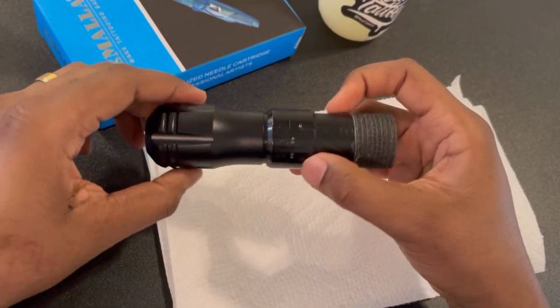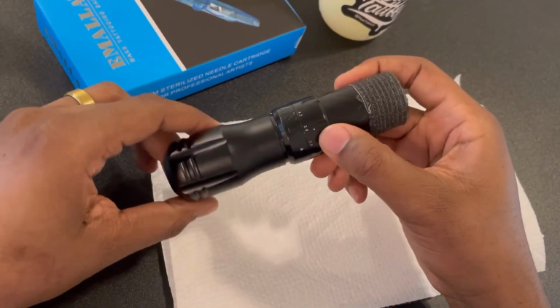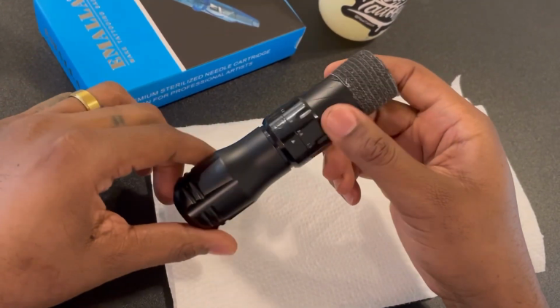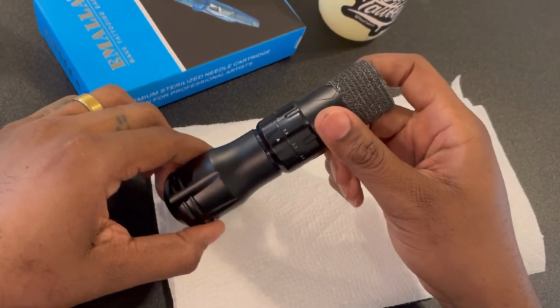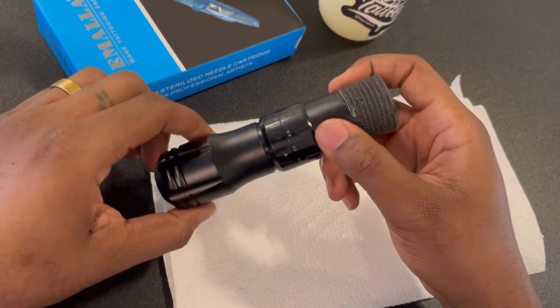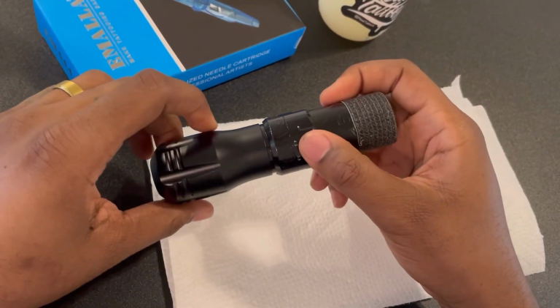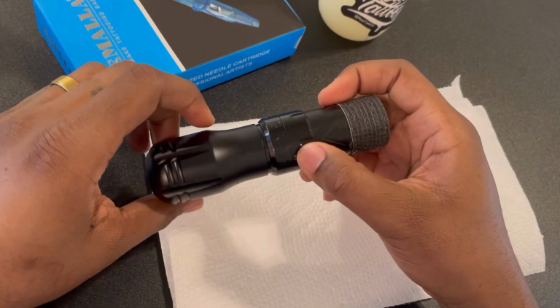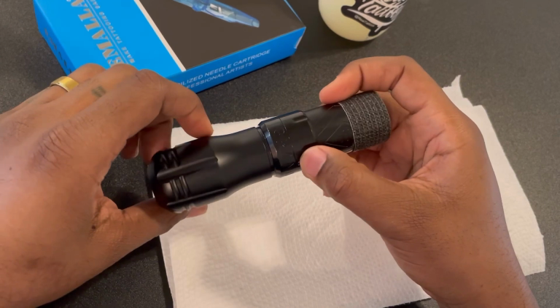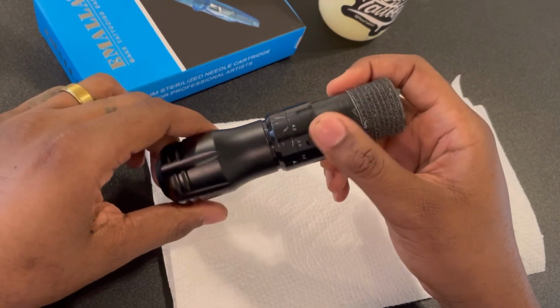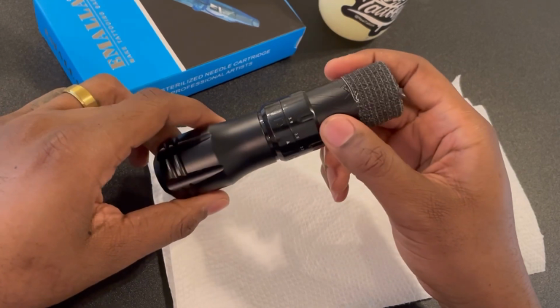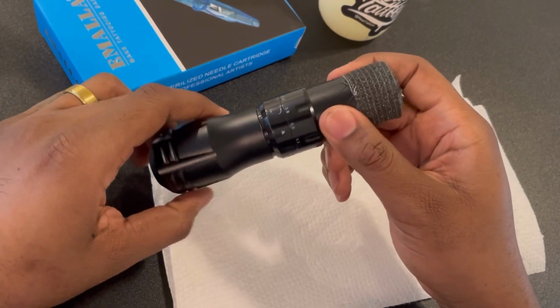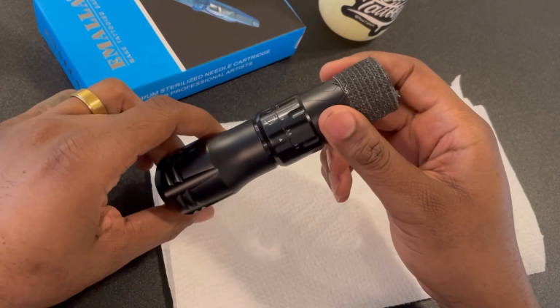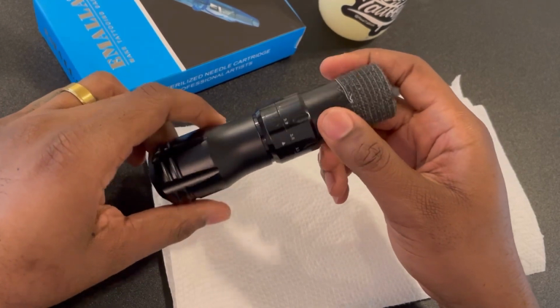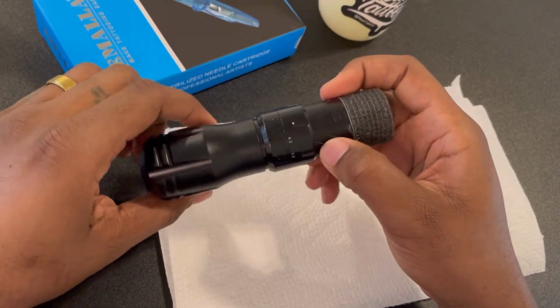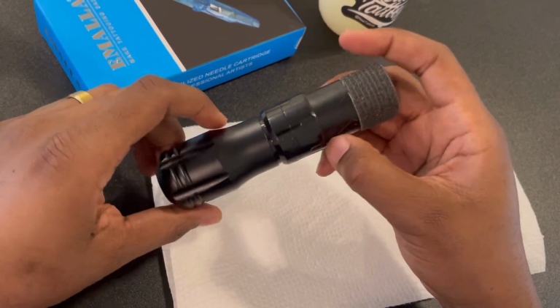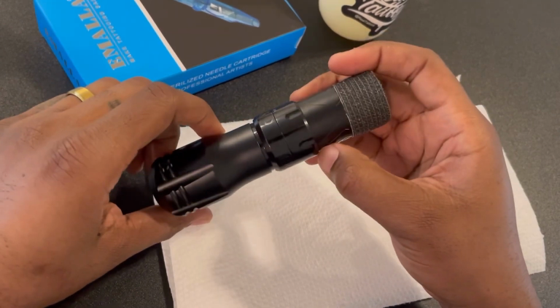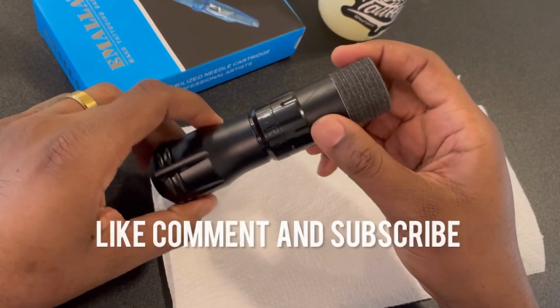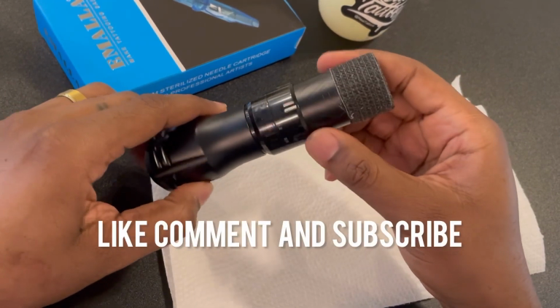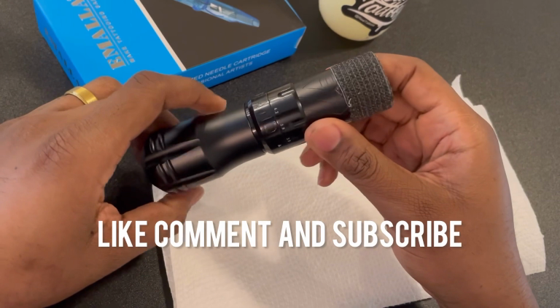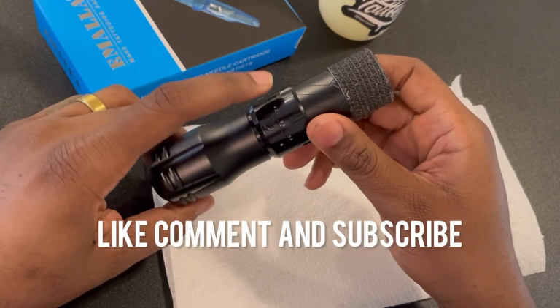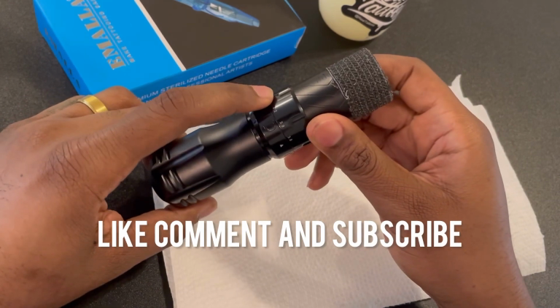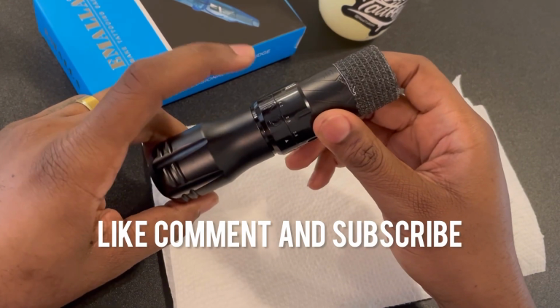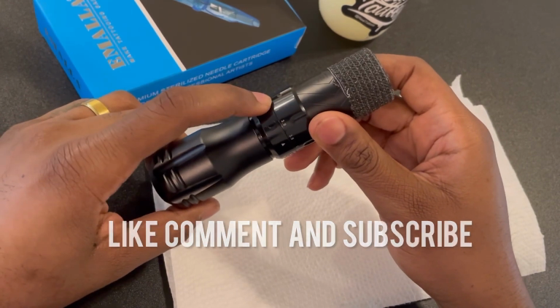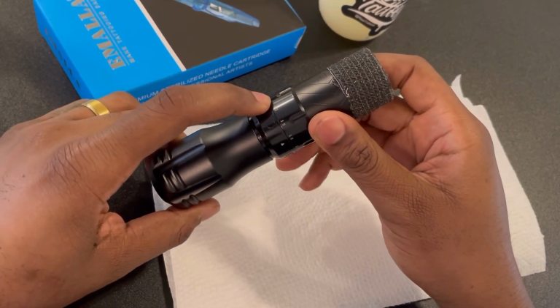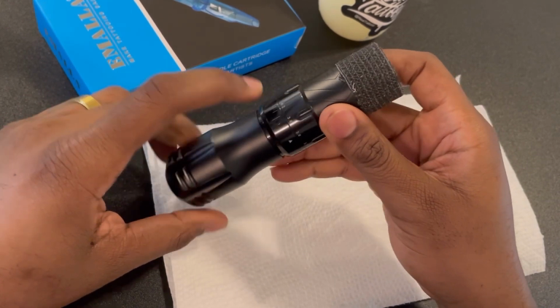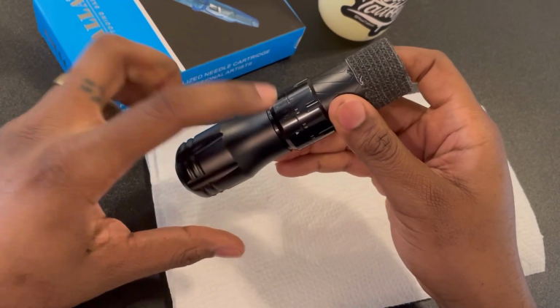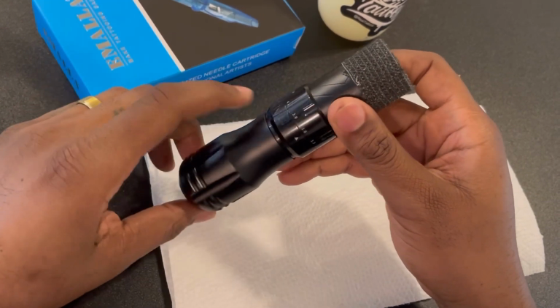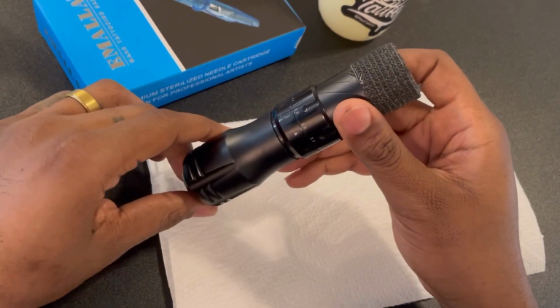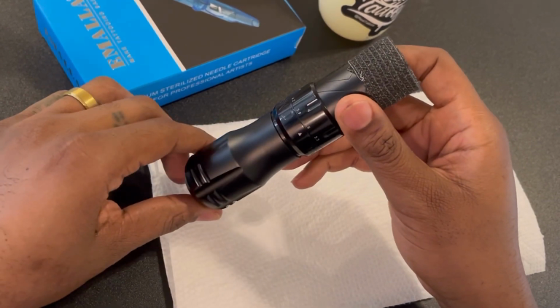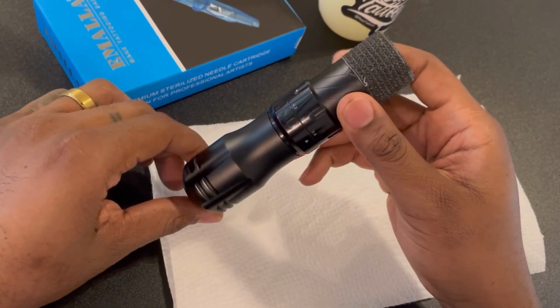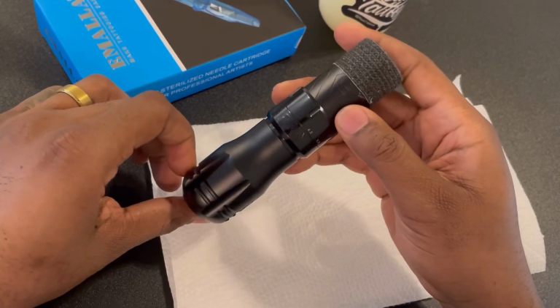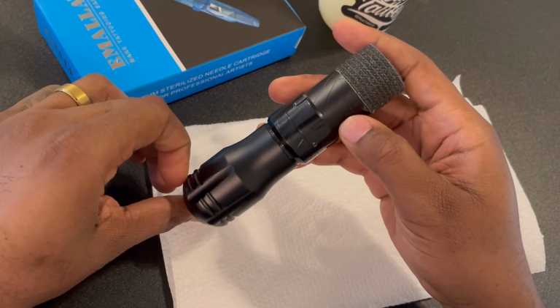If you've tried this machine or if you're thinking about it, comment and let me know what you think. I also have a link in my description for a discount code — check it out.